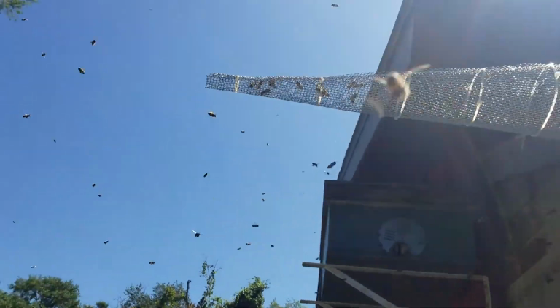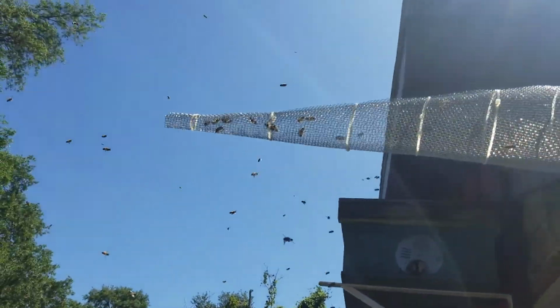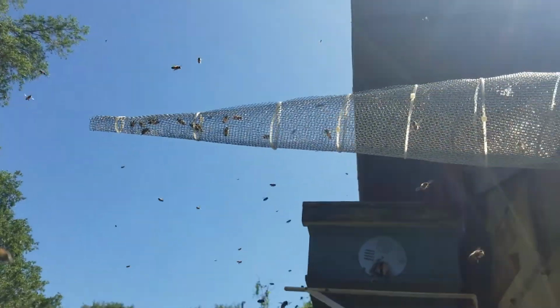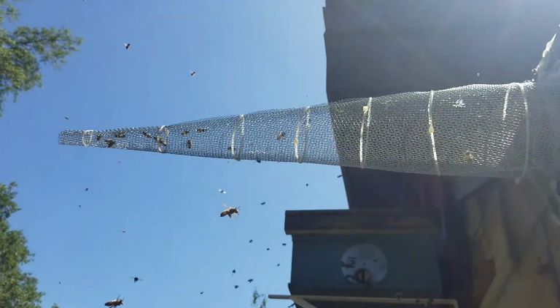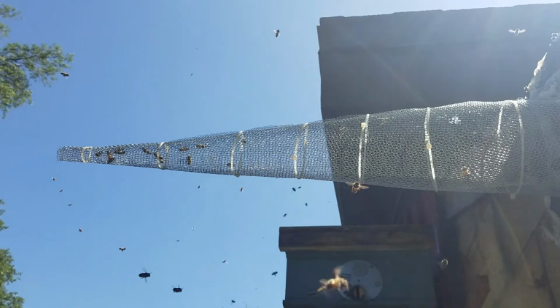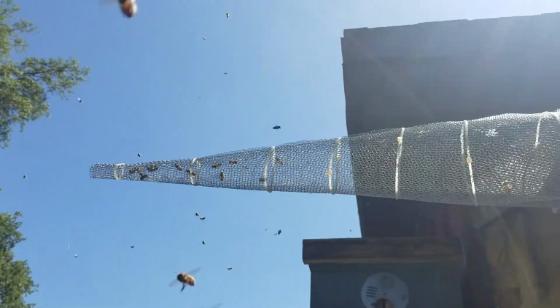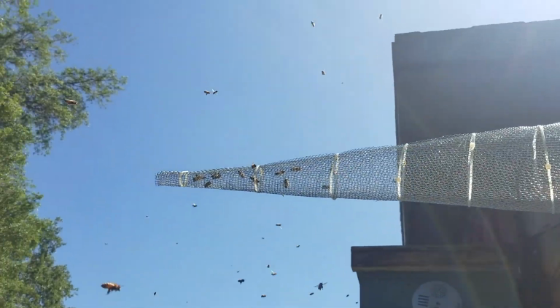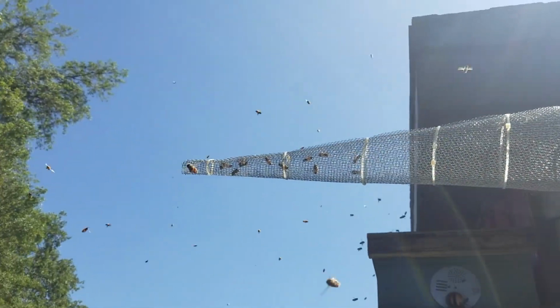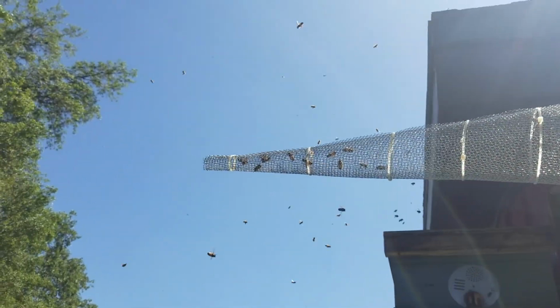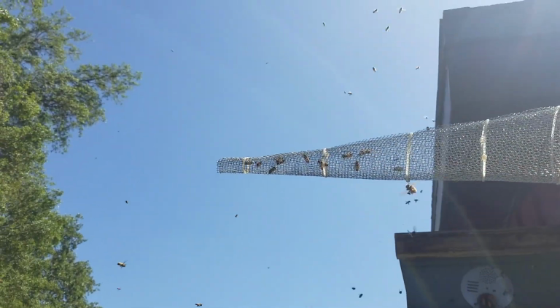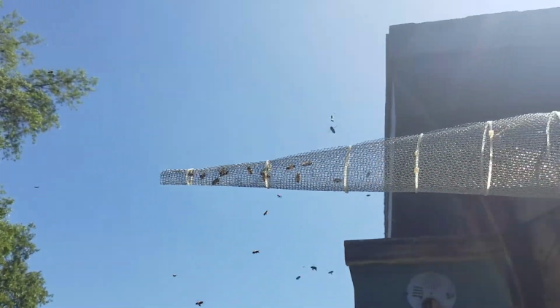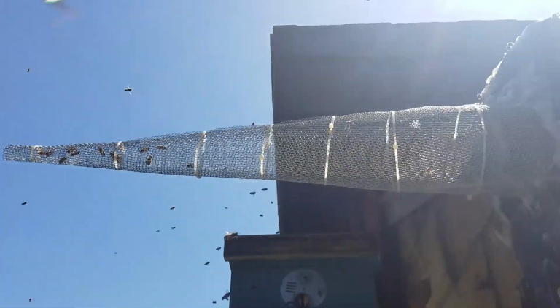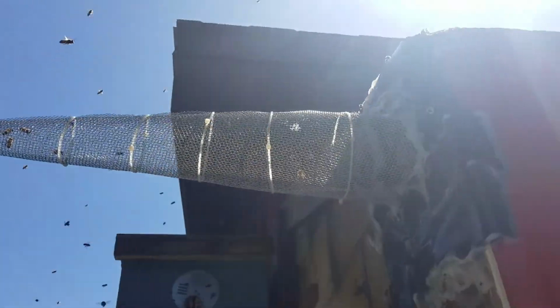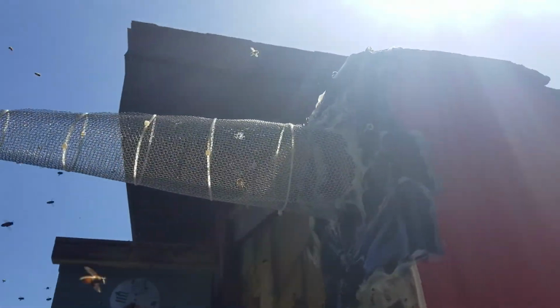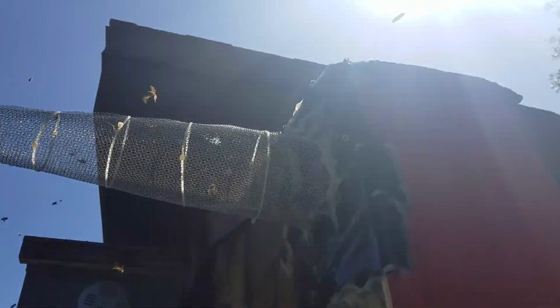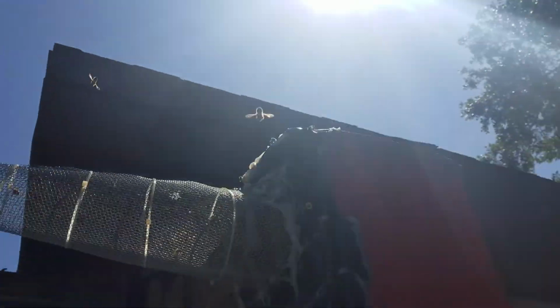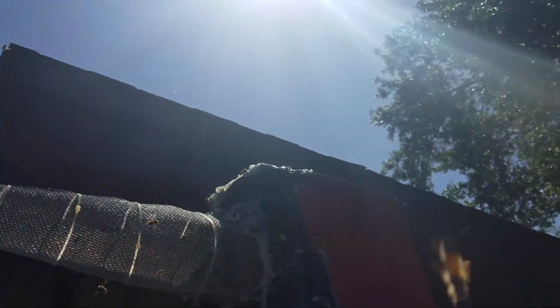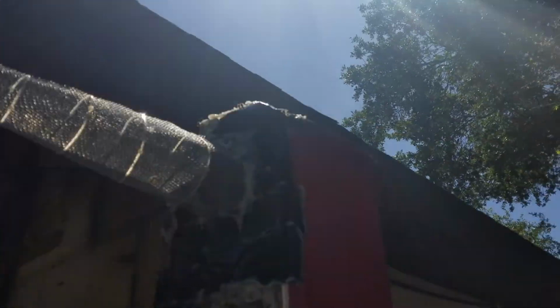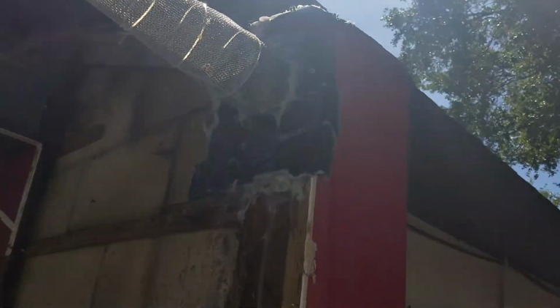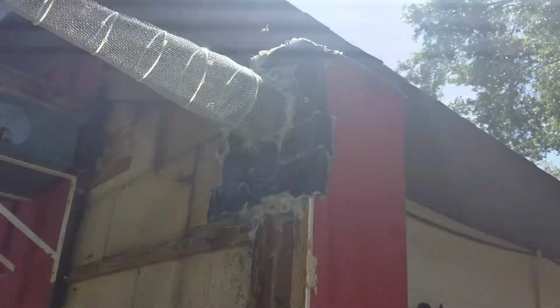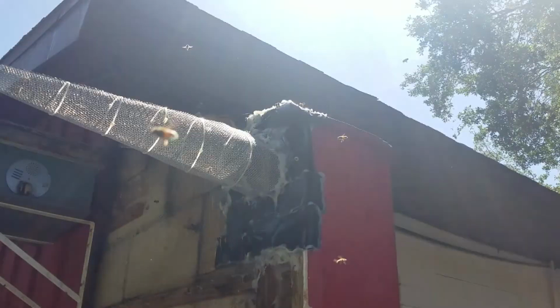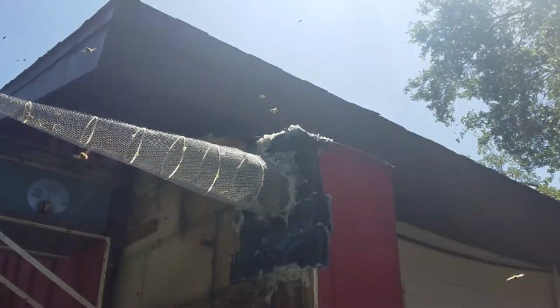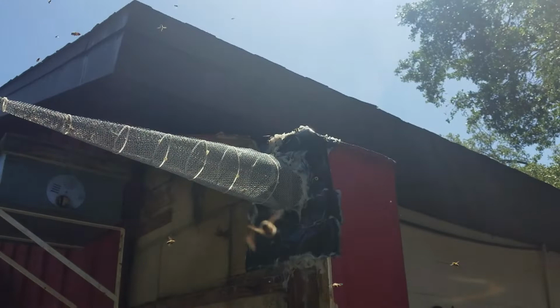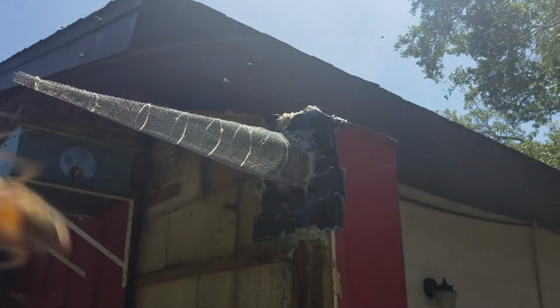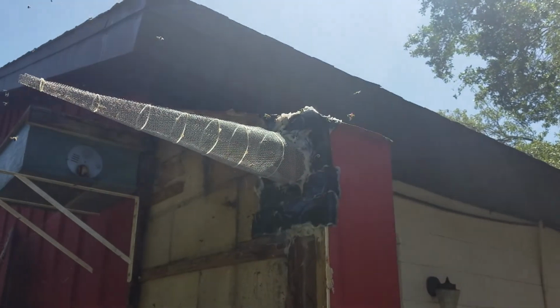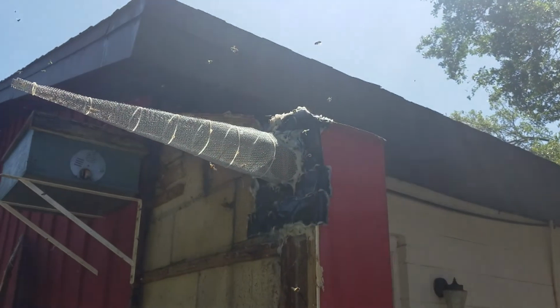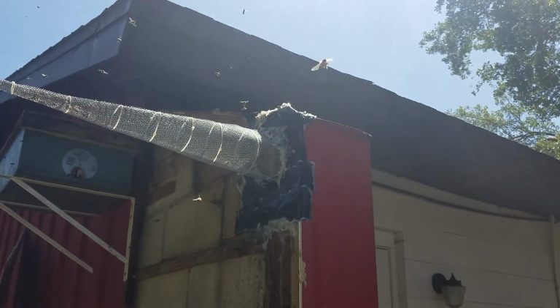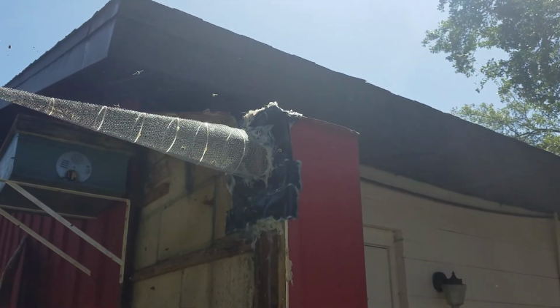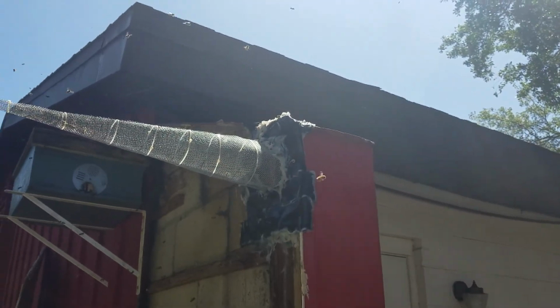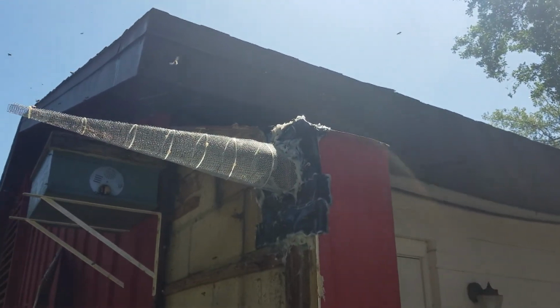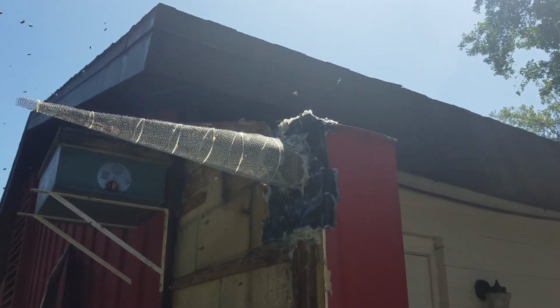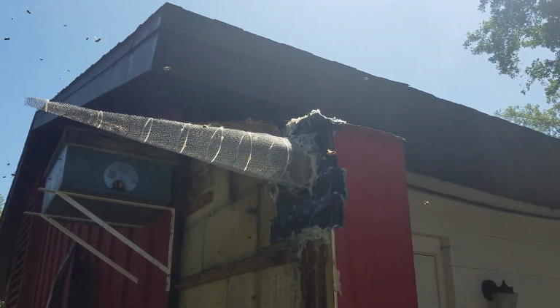As you can see, they're starting to exit out of here and they can't get back in. But I'm going to have to come seal probably over the next day or two.